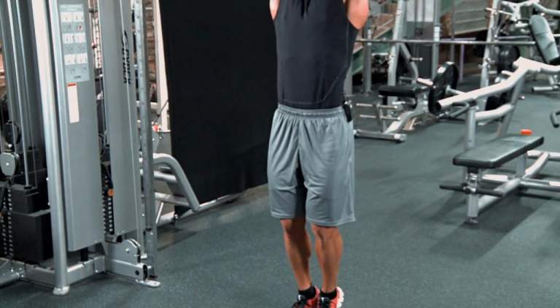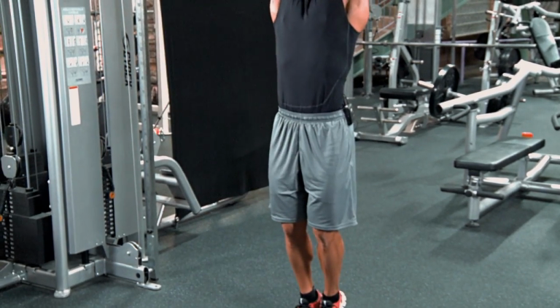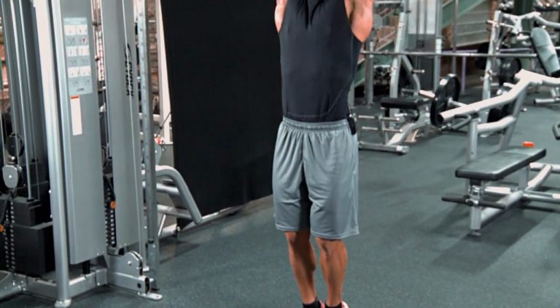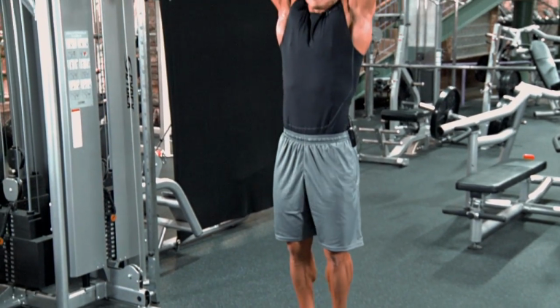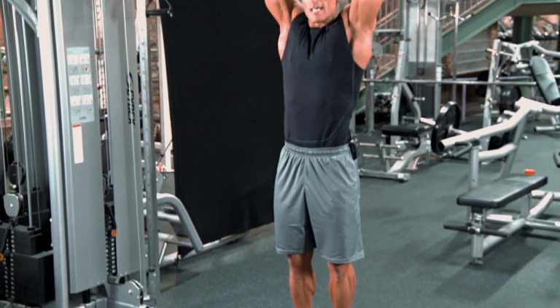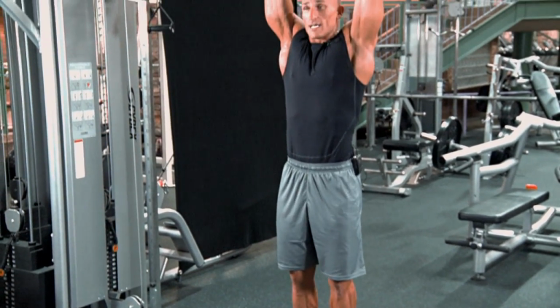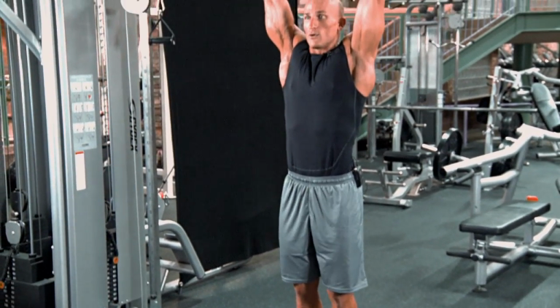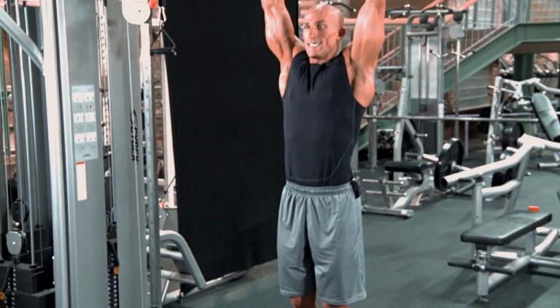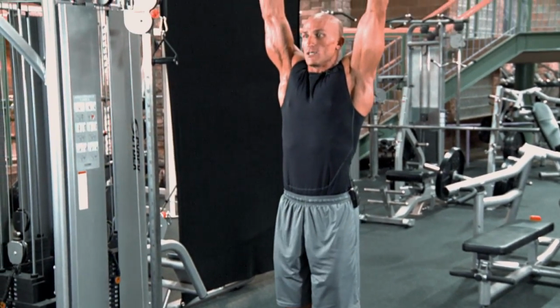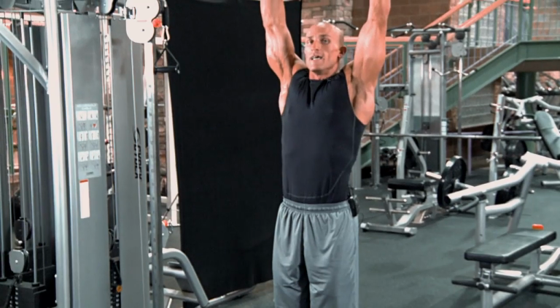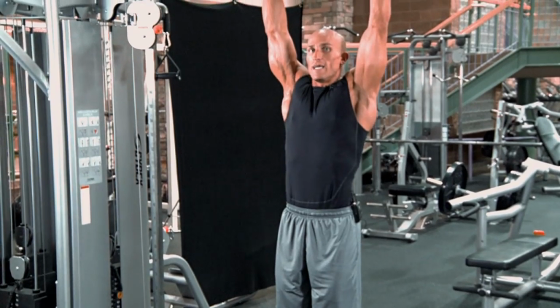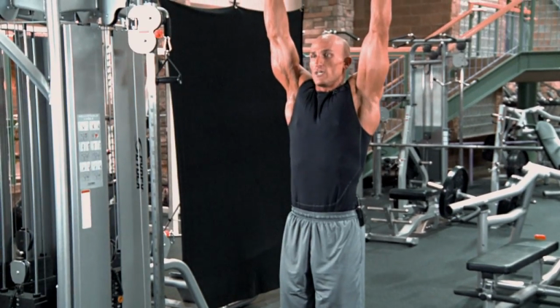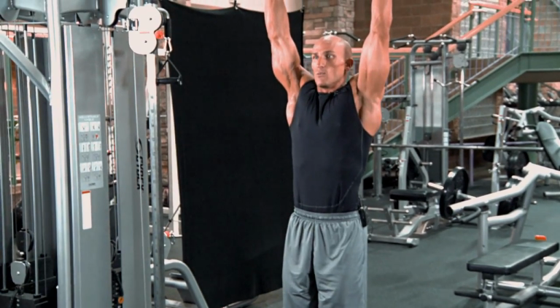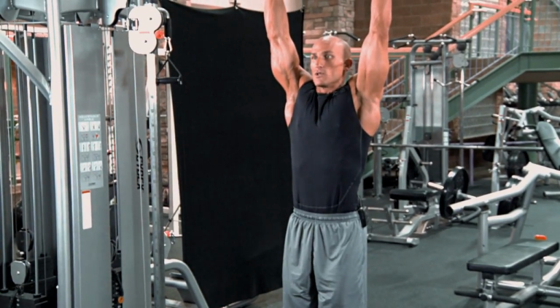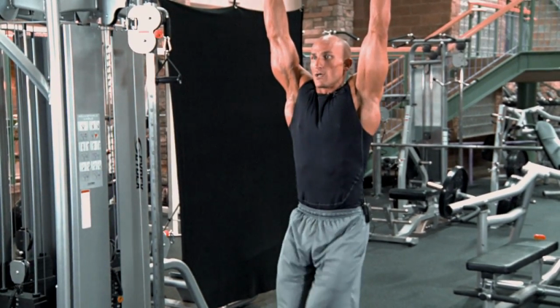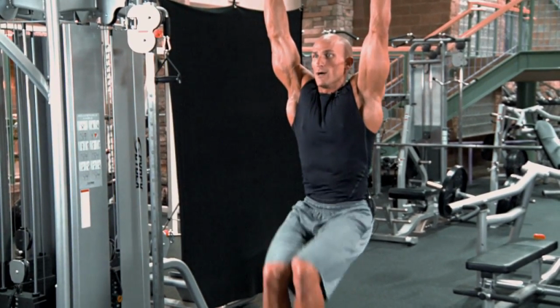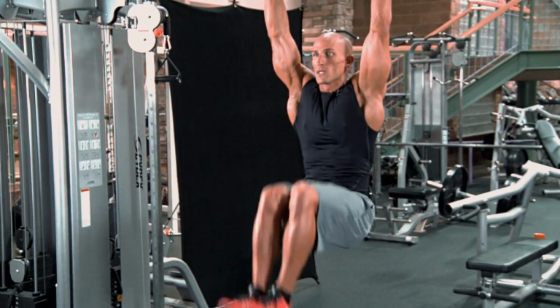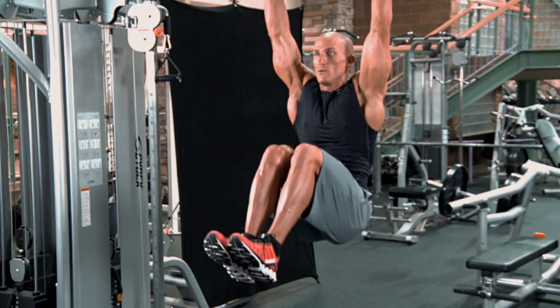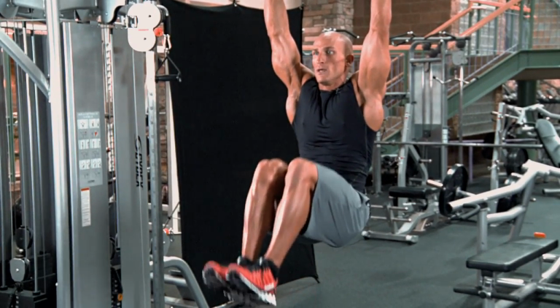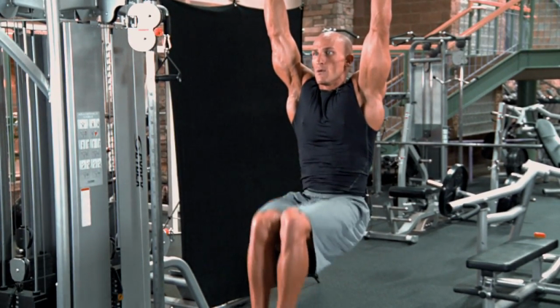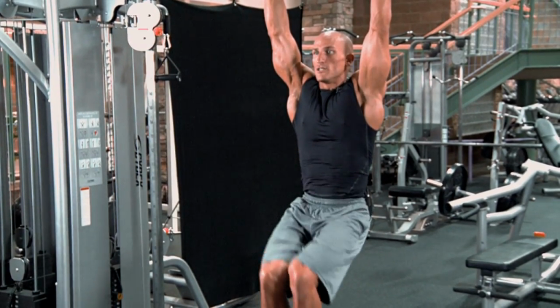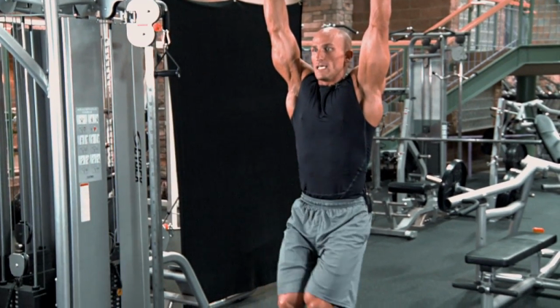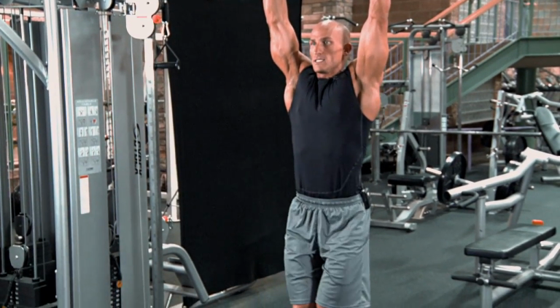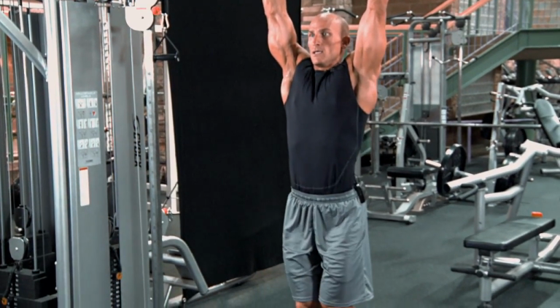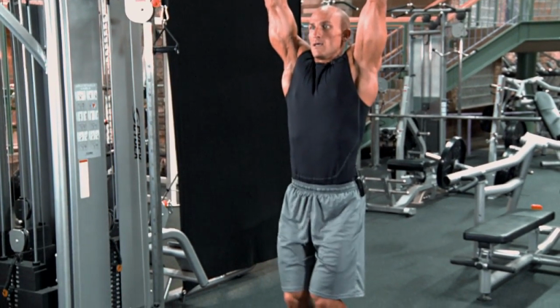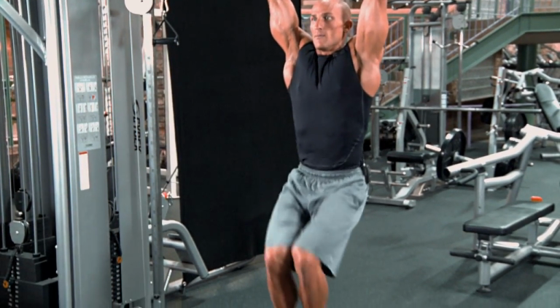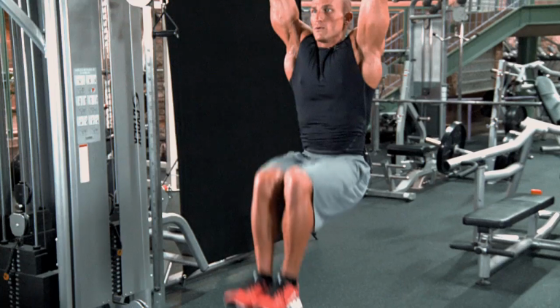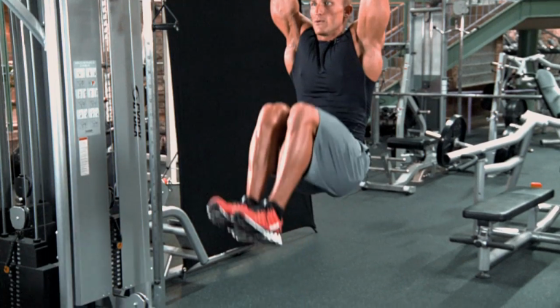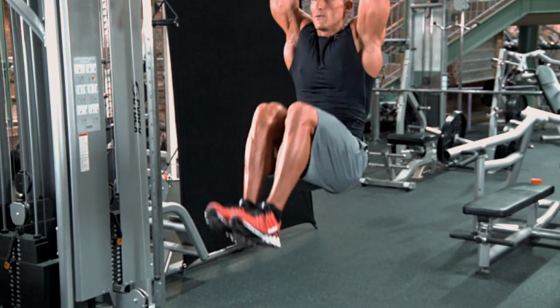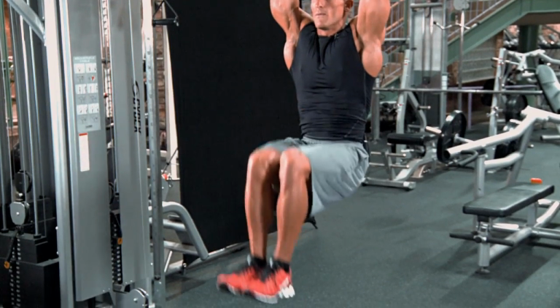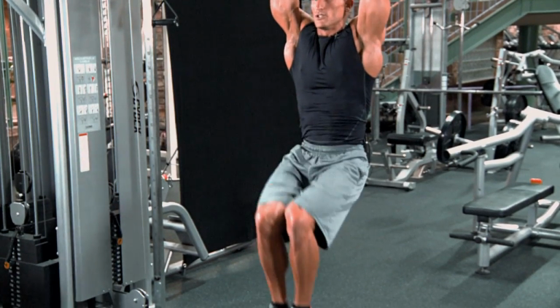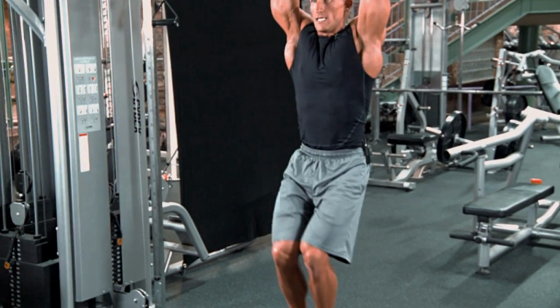Now what you can do to make this exercise a little bit easier is bend your knees more. So you're going to come up, bend your knees, come up, bend your knees.